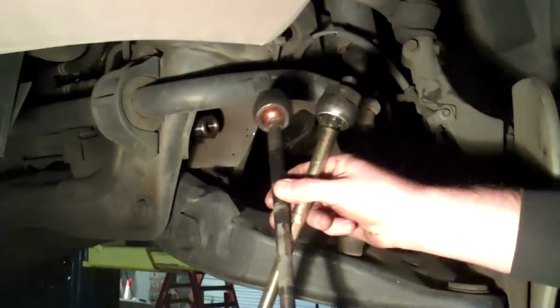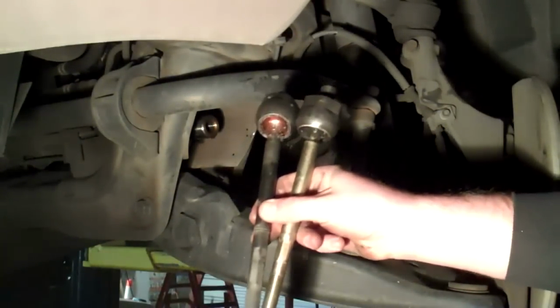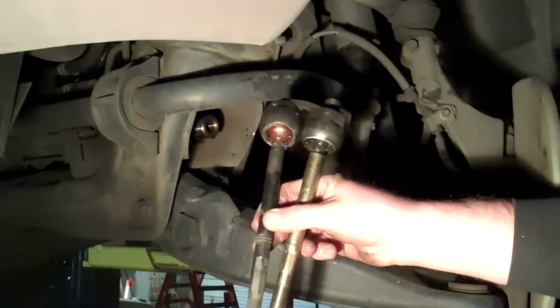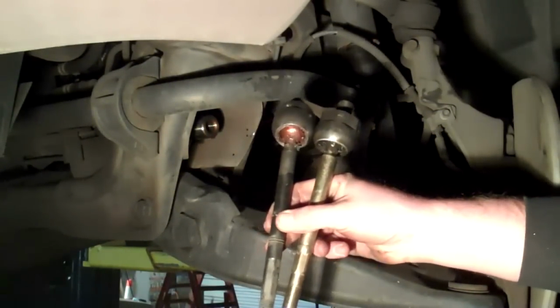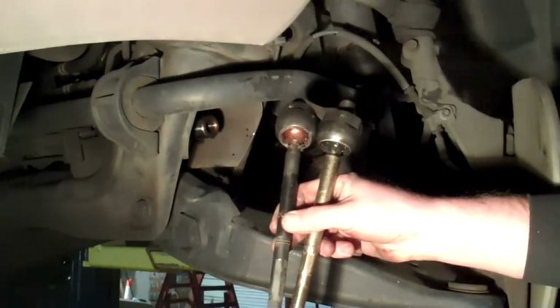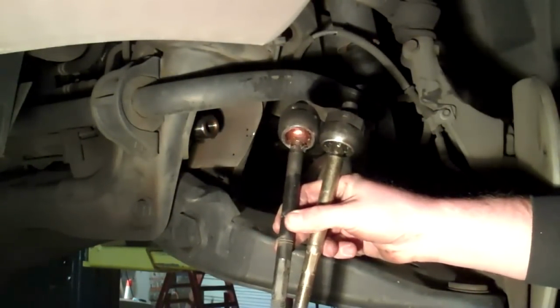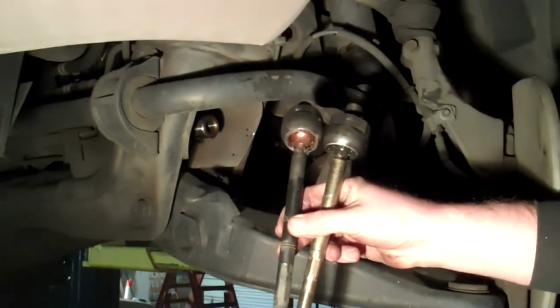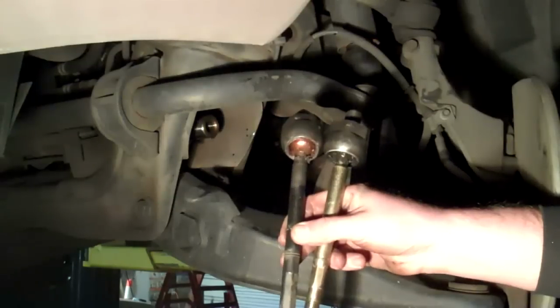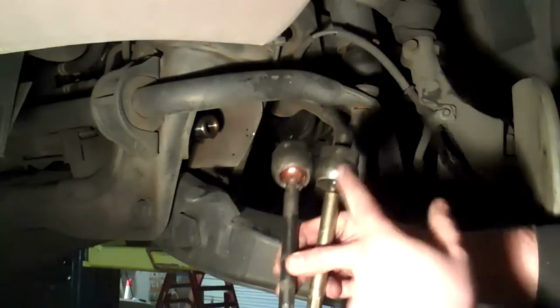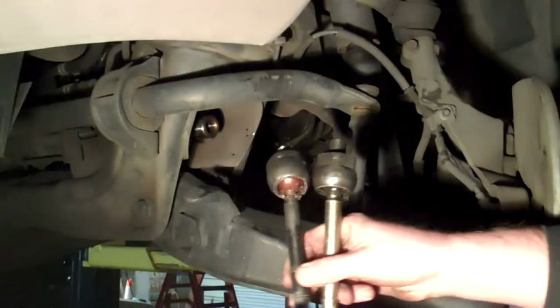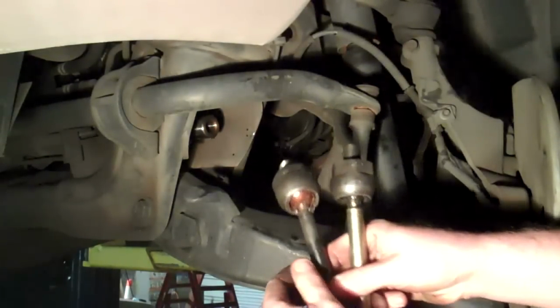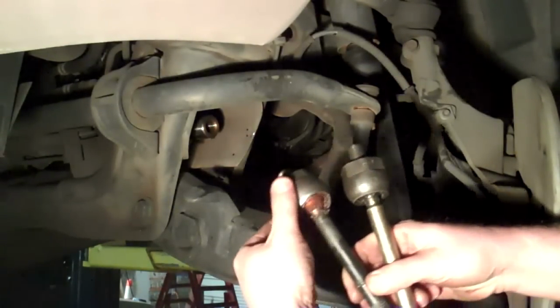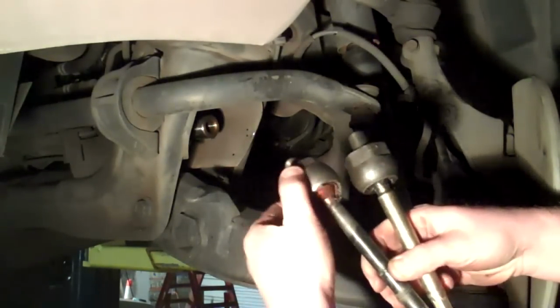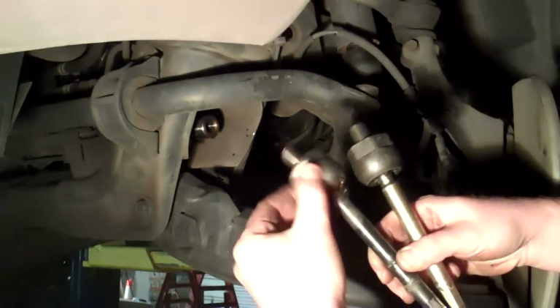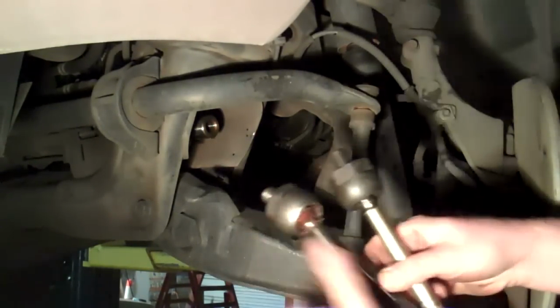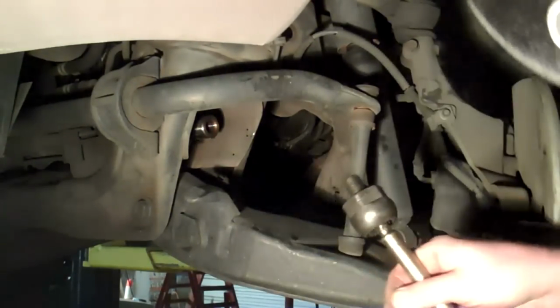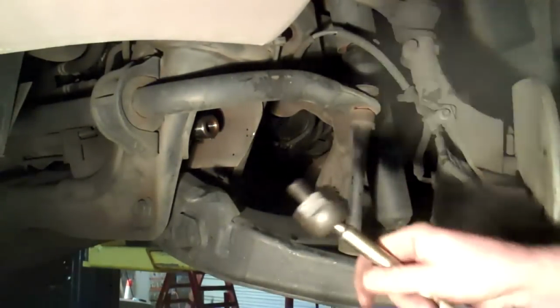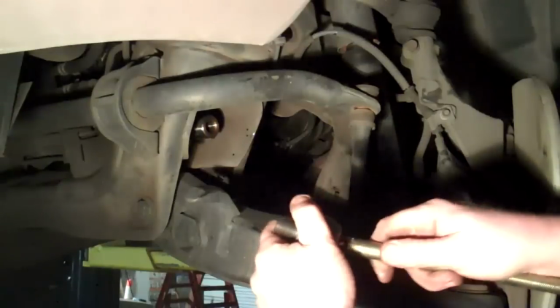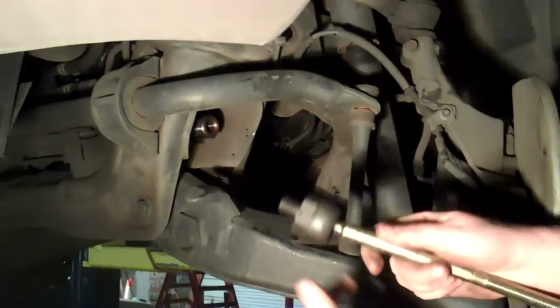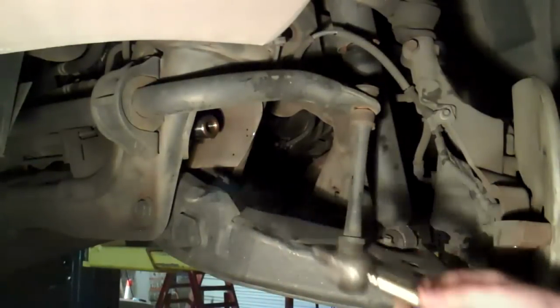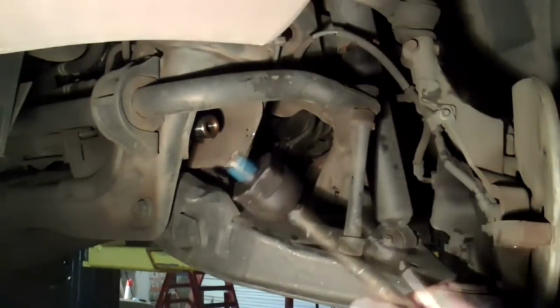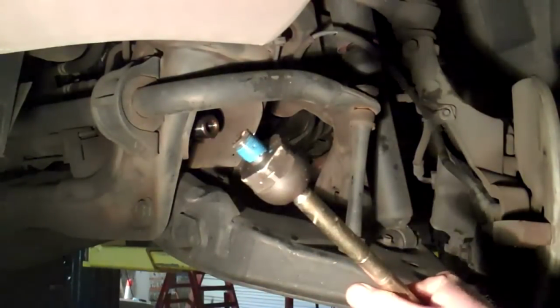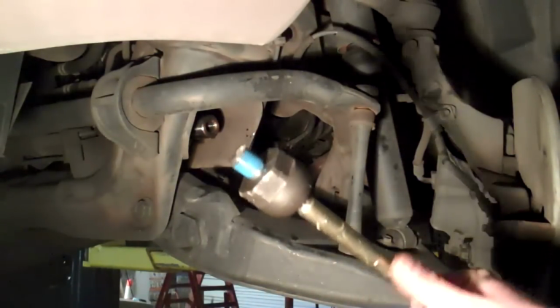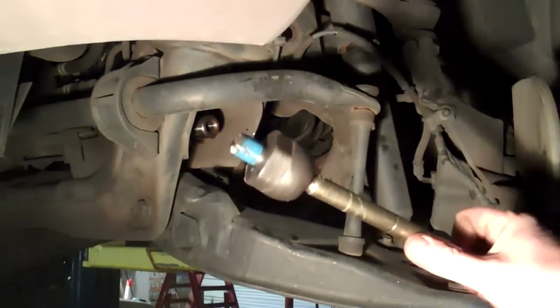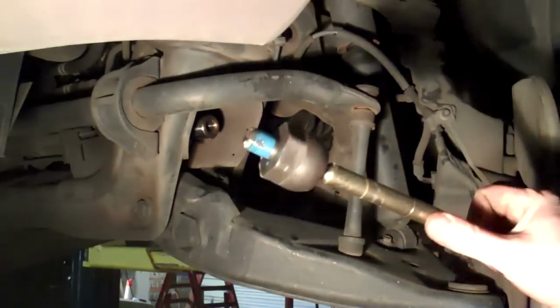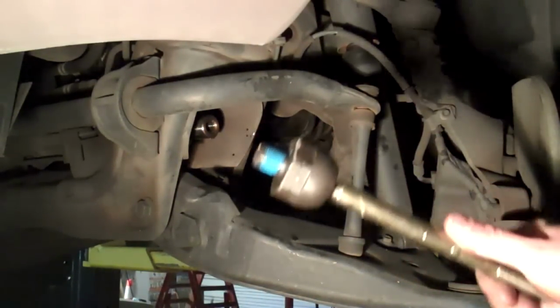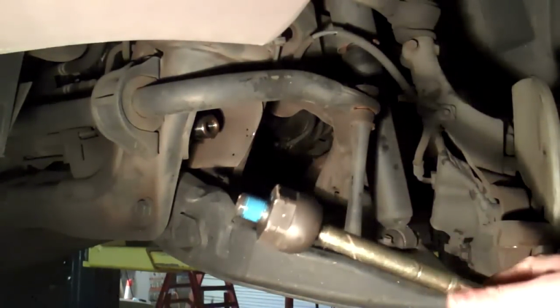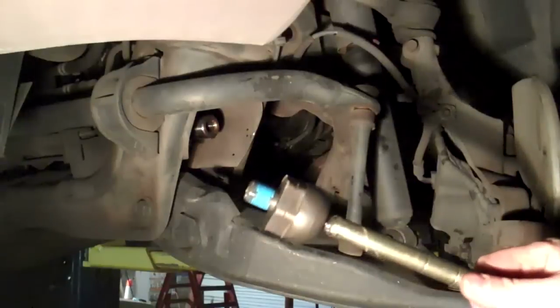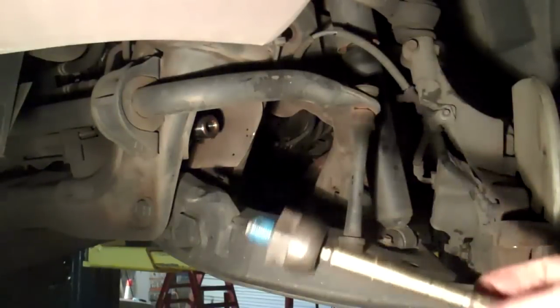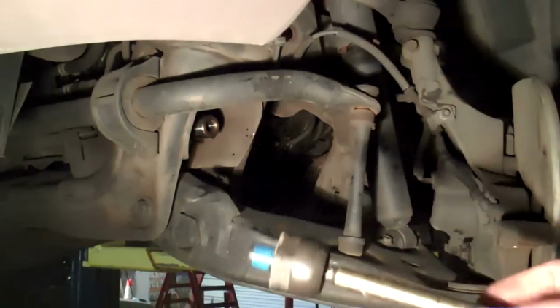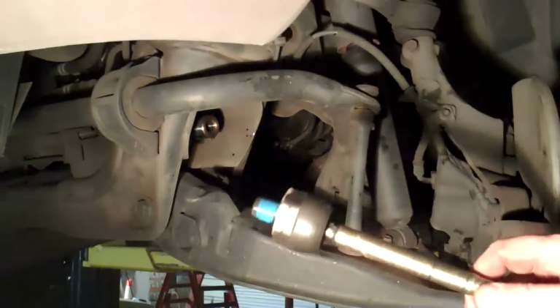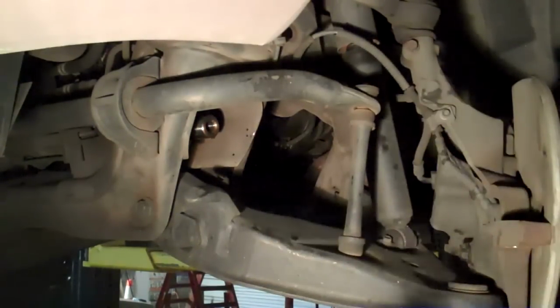Compare the old and the new part — make sure you've got the right one. It's got the same threads and same overall length. Make sure you throw away the loose one and keep the tight one. I've applied blue thread locker to the threads of the inside part of the inner tie rod. Now I'm going to reinstall it.